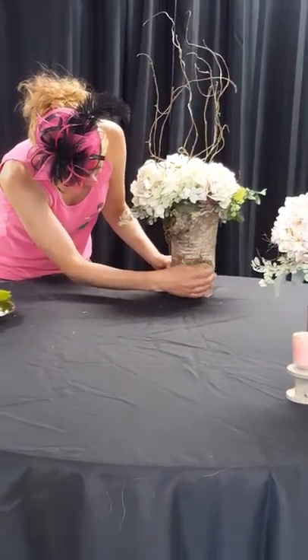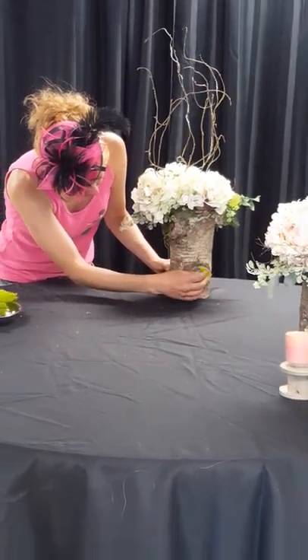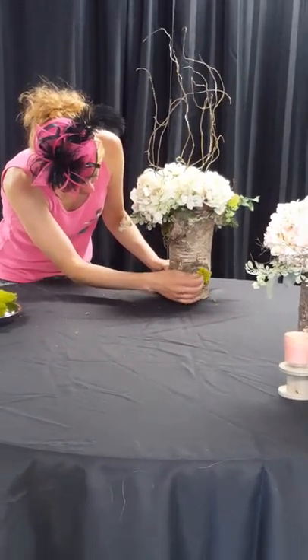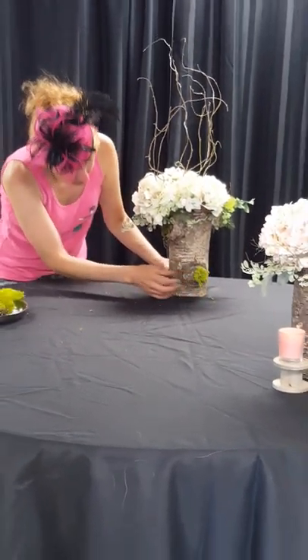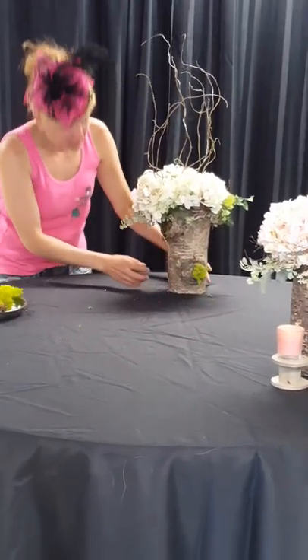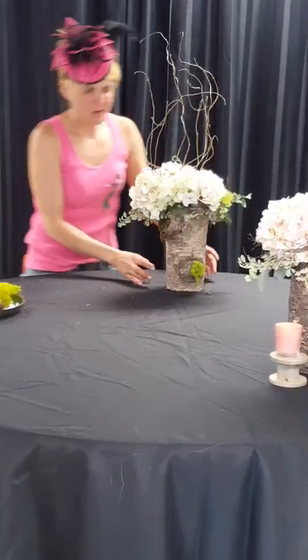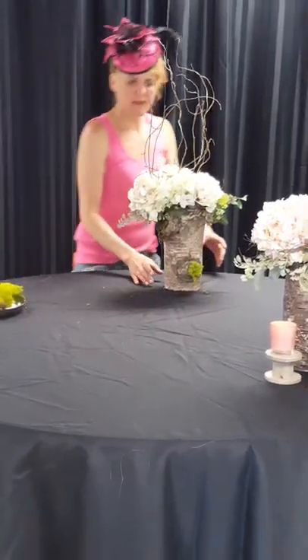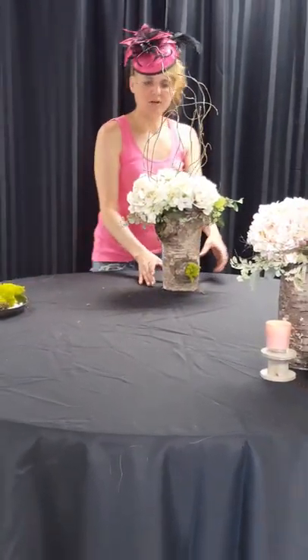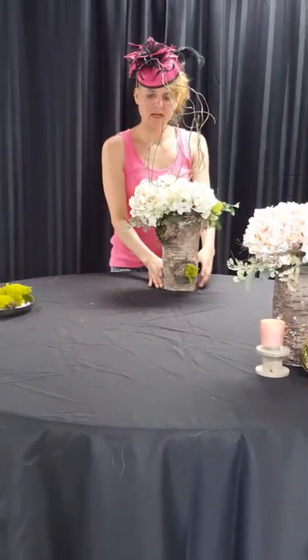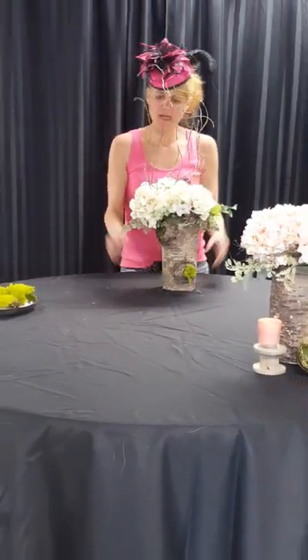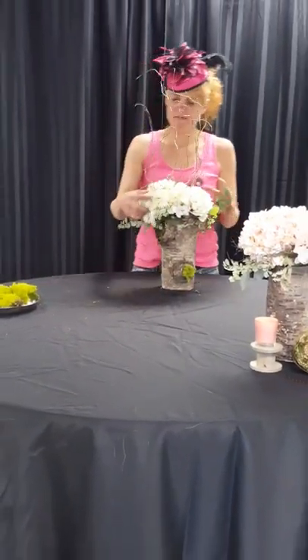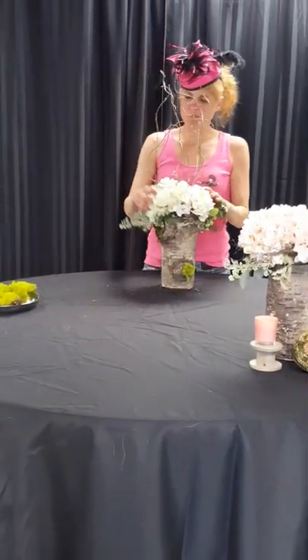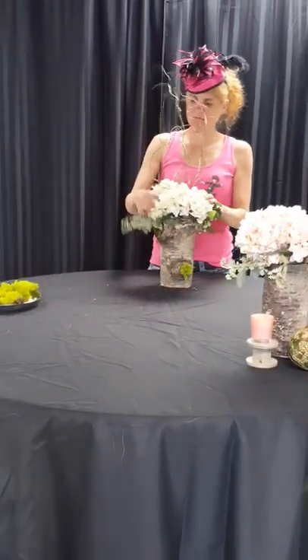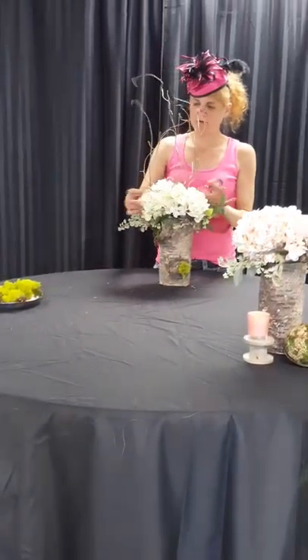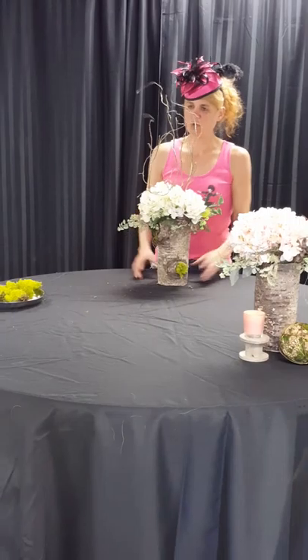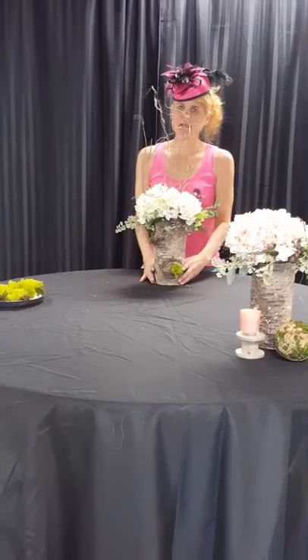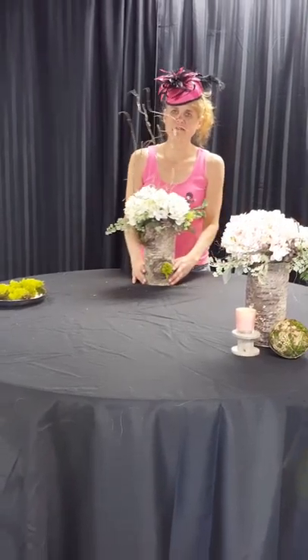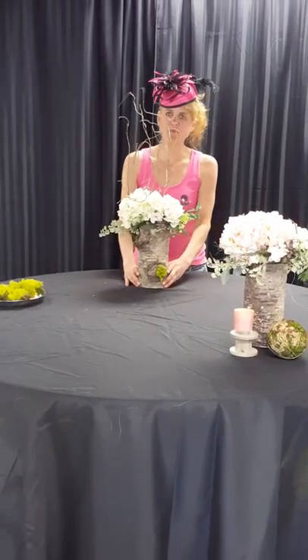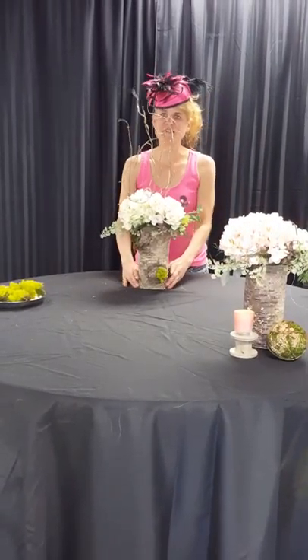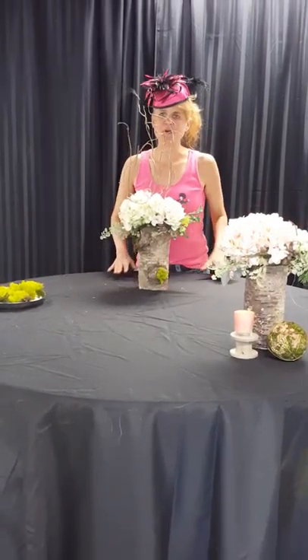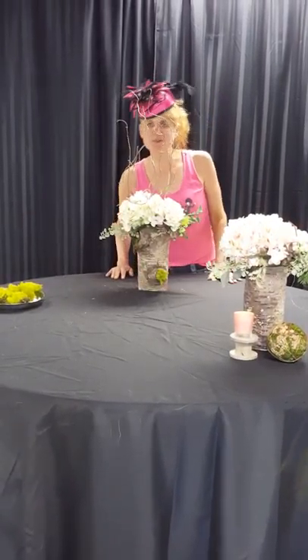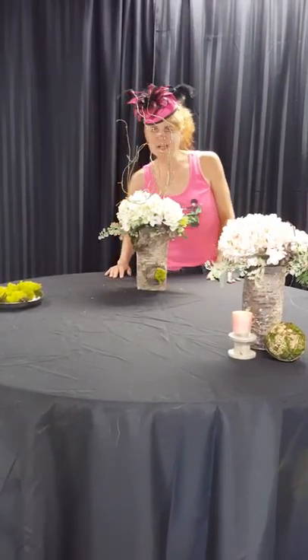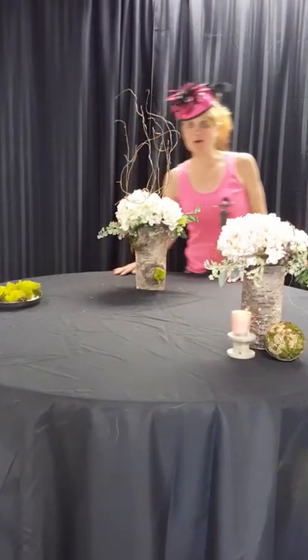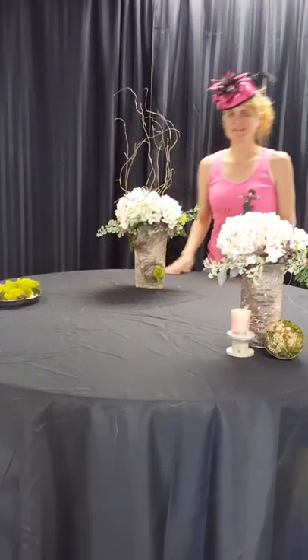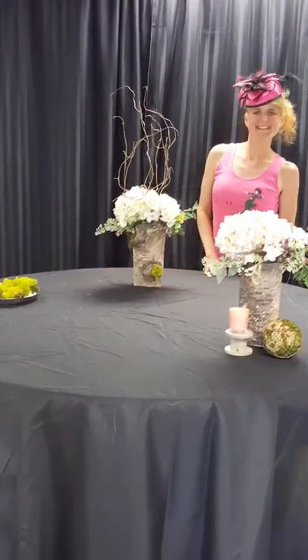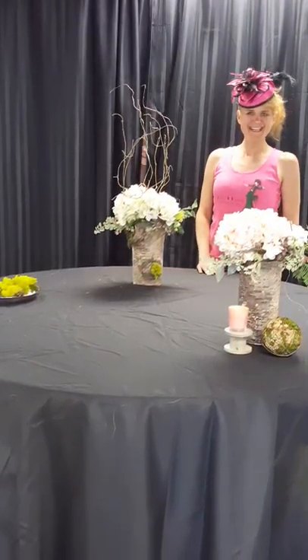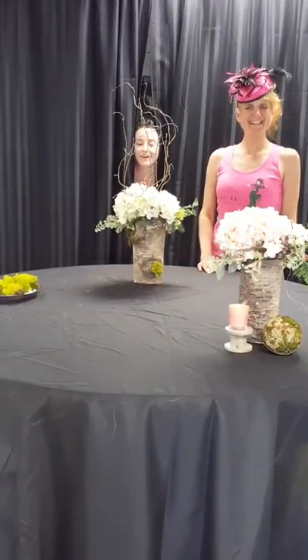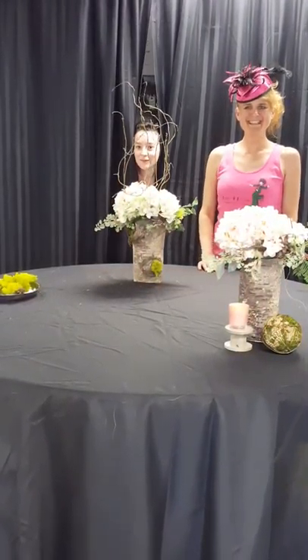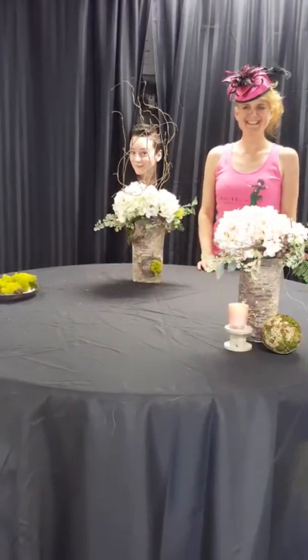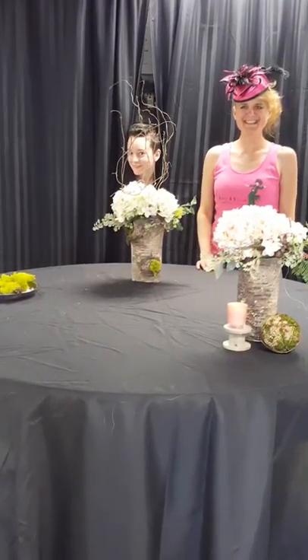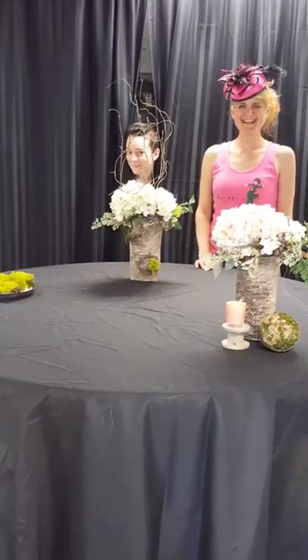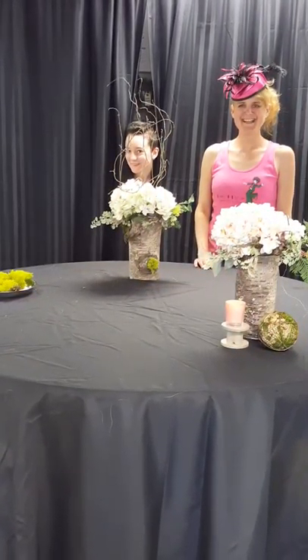So there we go — now we have a beautiful woodland centerpiece ready for your table!